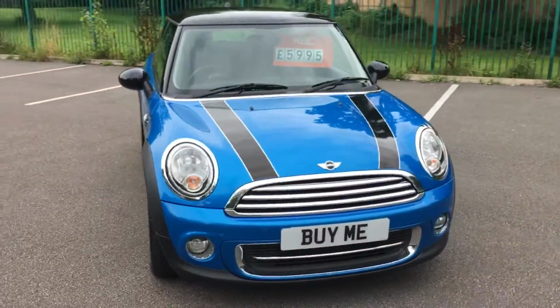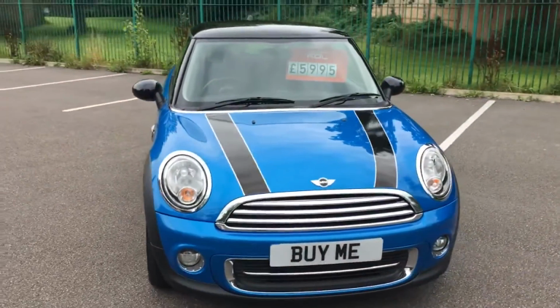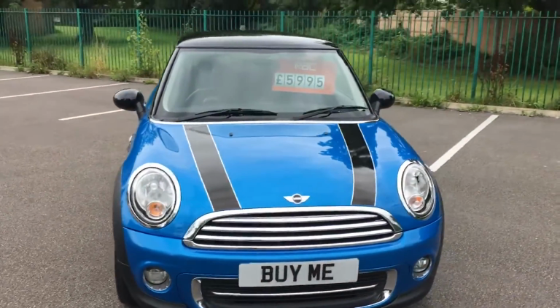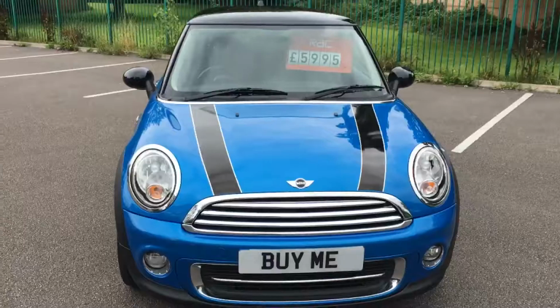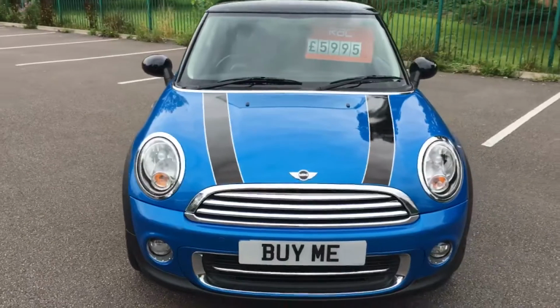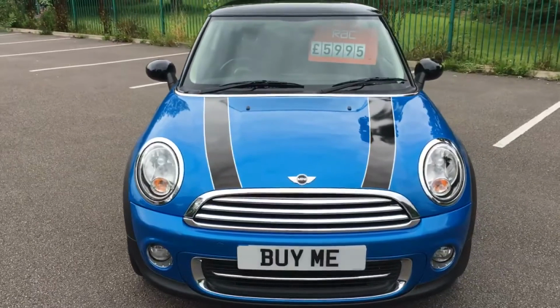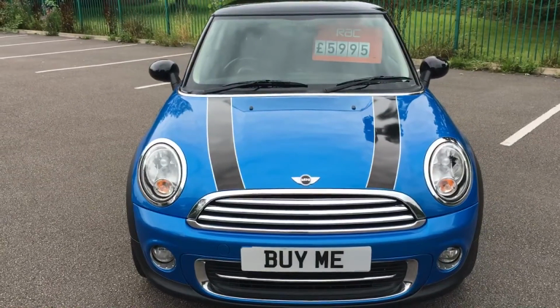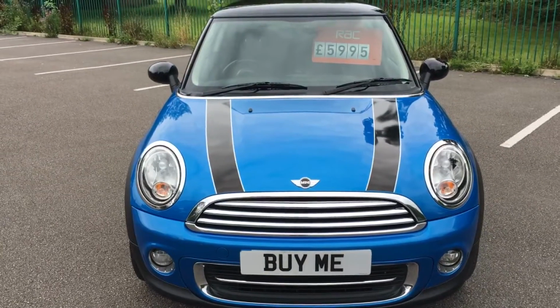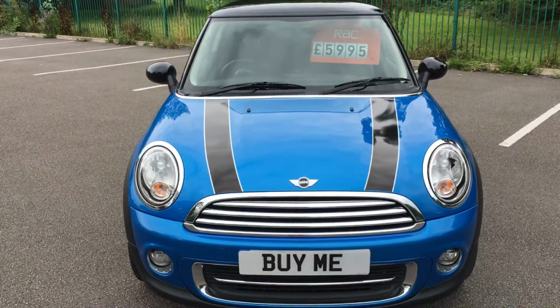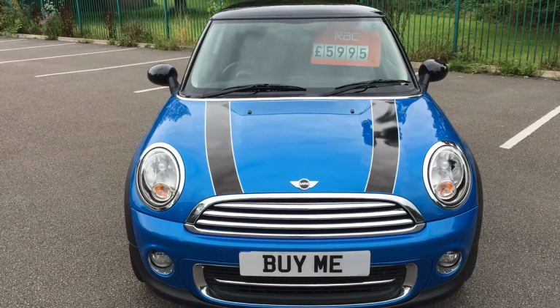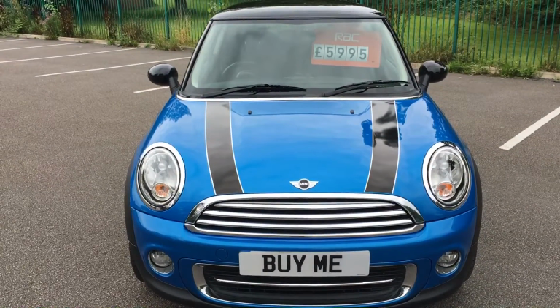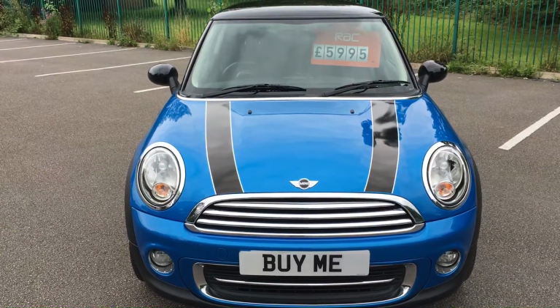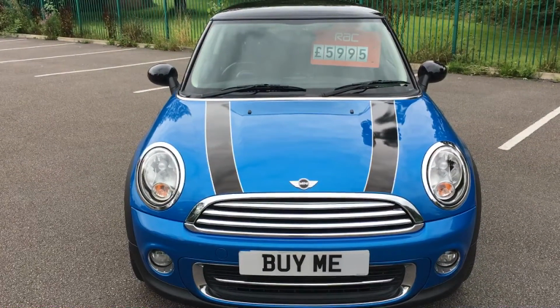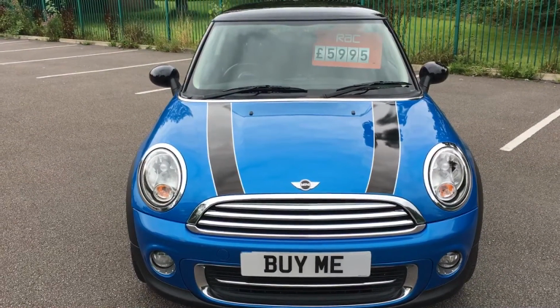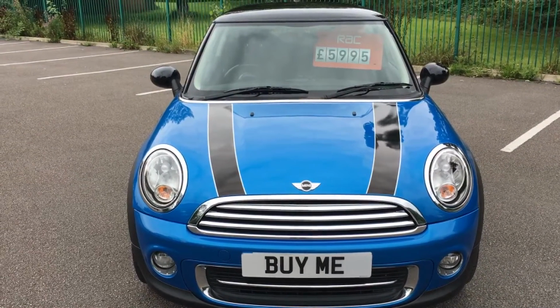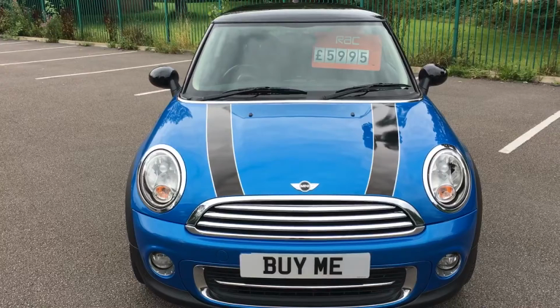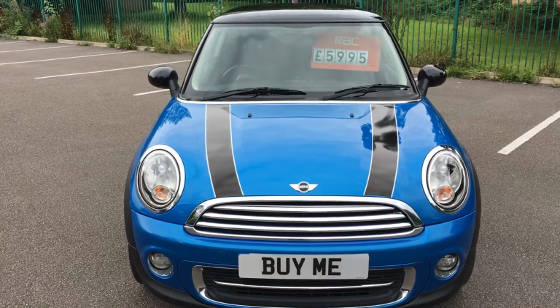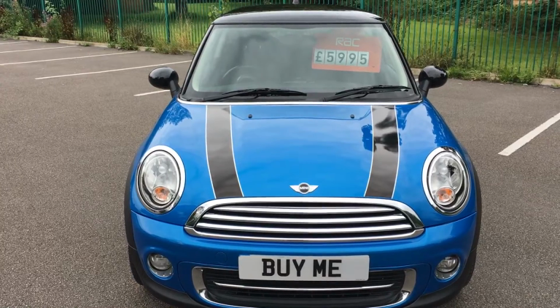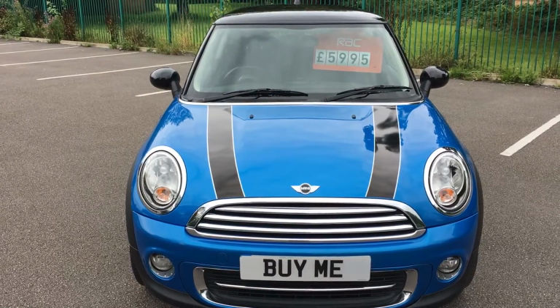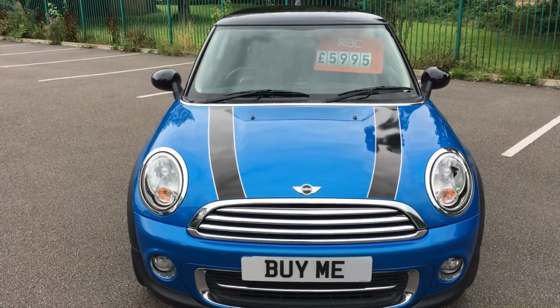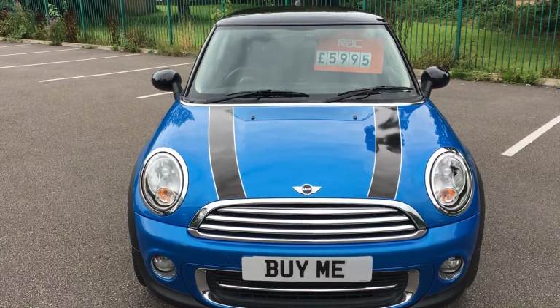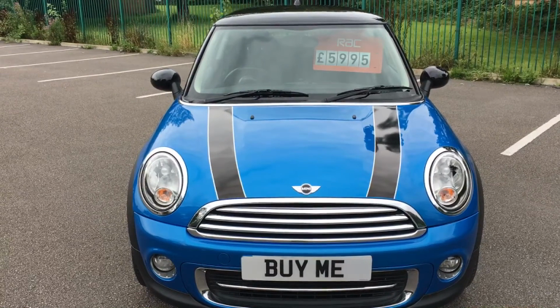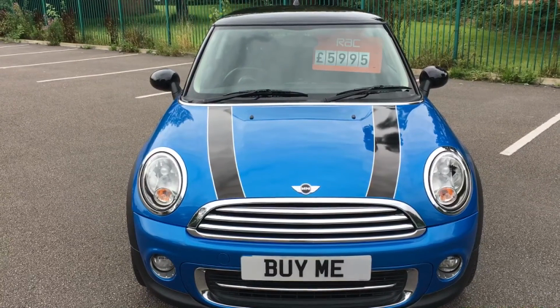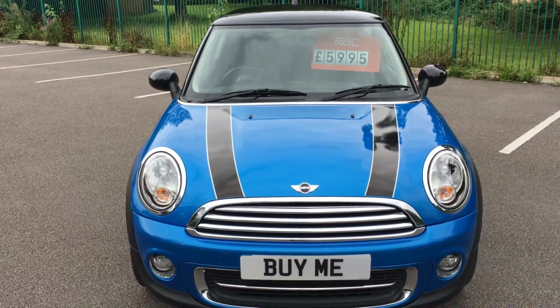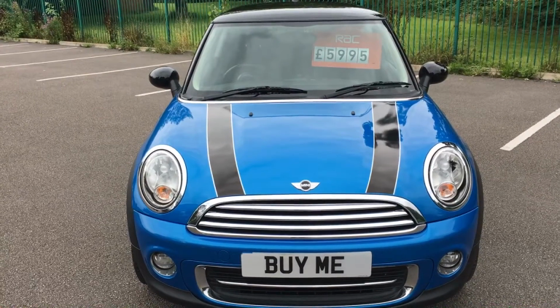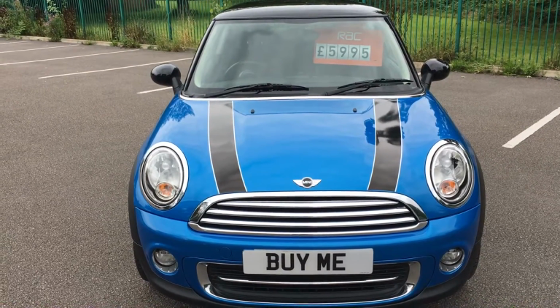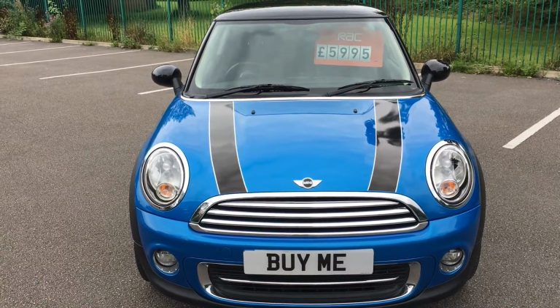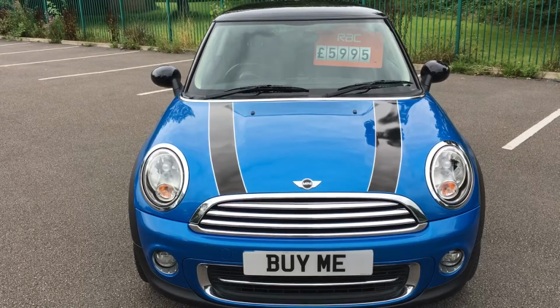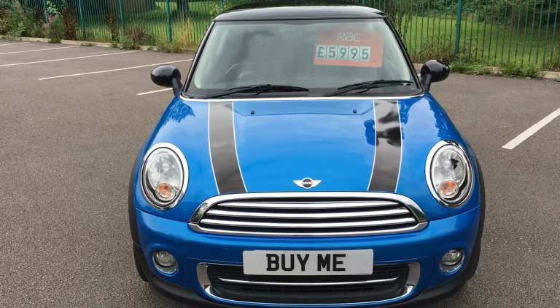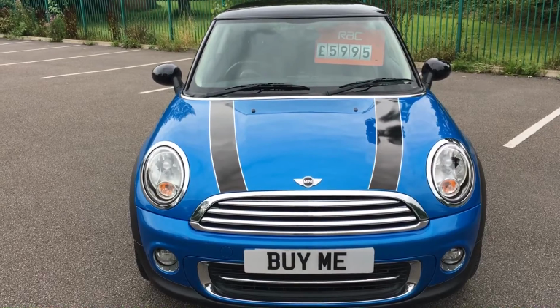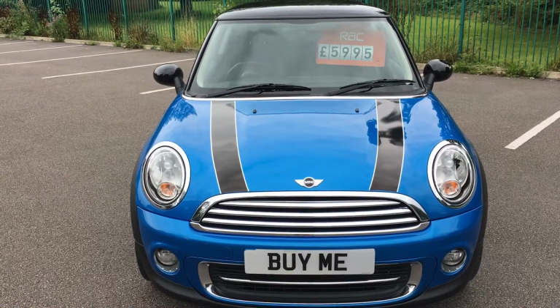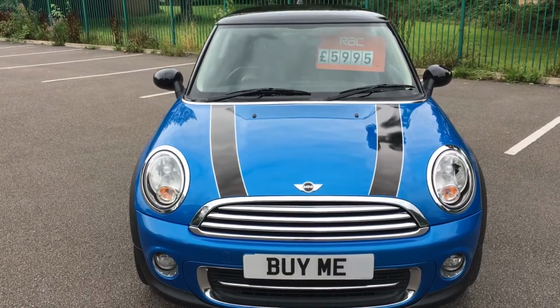If you want to know anything more about this car, please do not hesitate to give me a call. It is one of several Minis we currently have in stock, so if you do fancy a Mini, please give us a call: 01772 749 333, or just call in — we're in the garage on Liverpool Road.